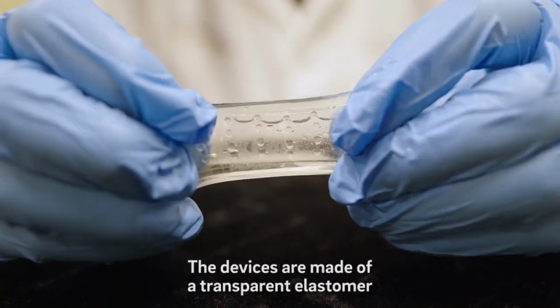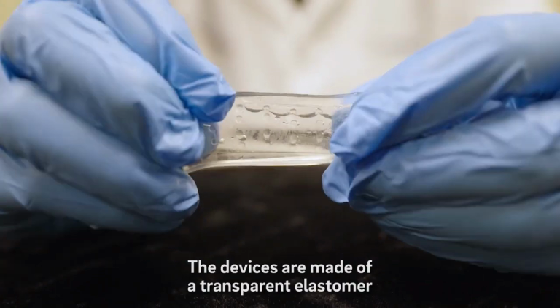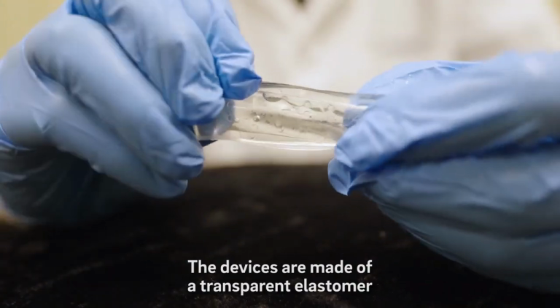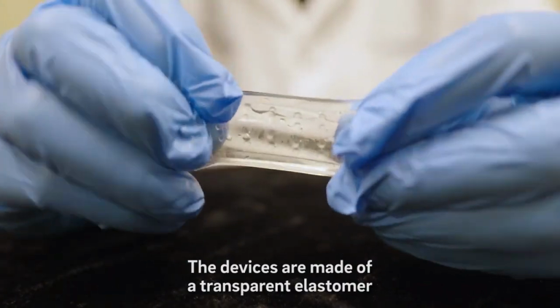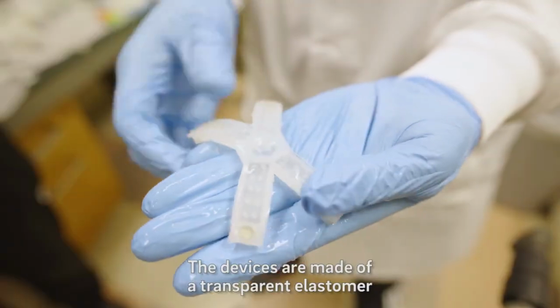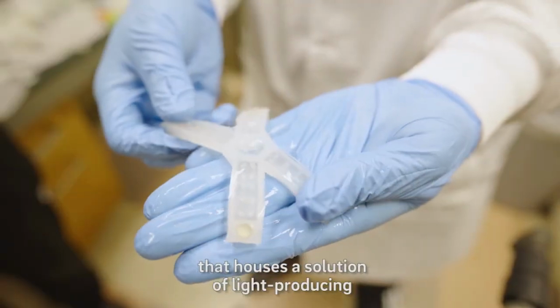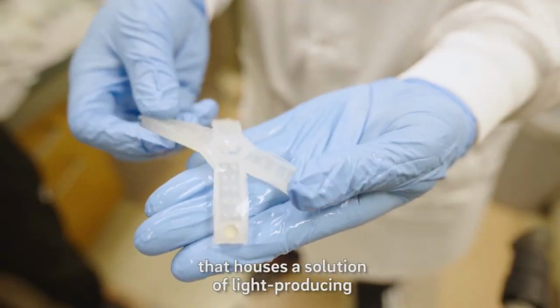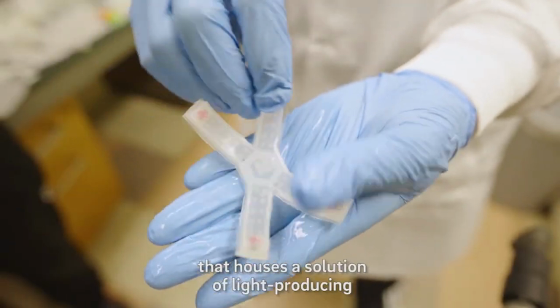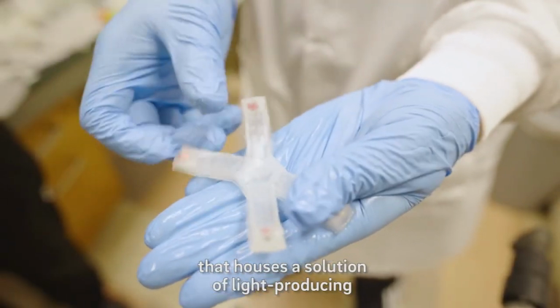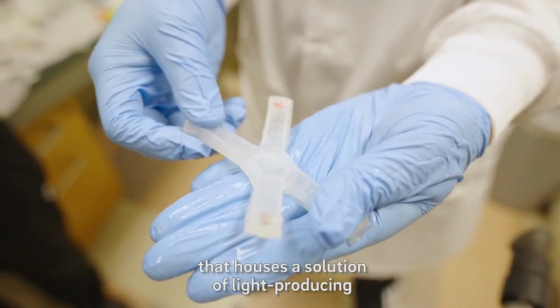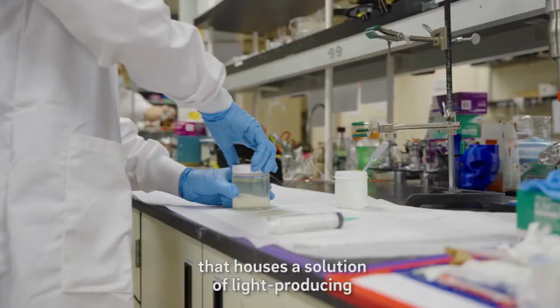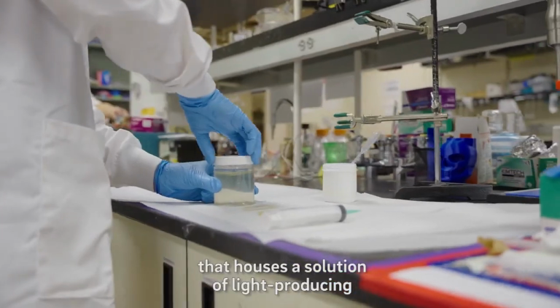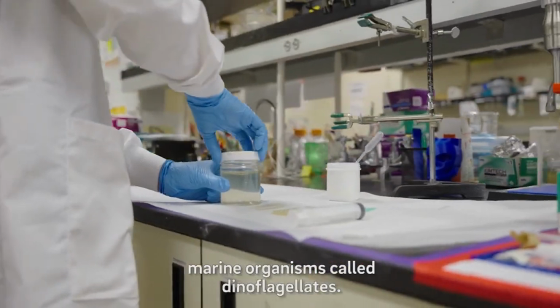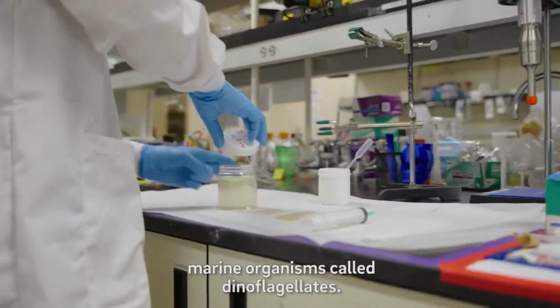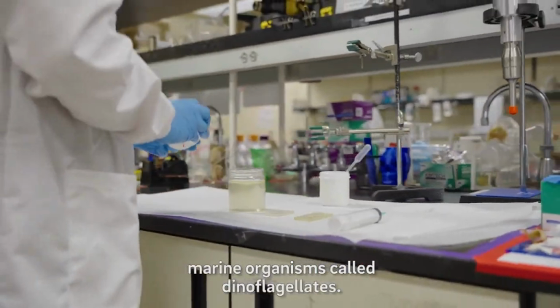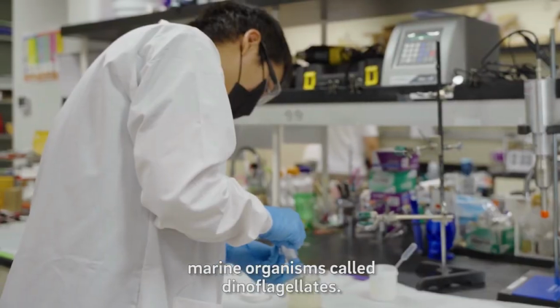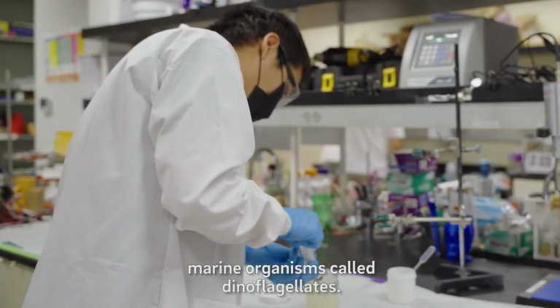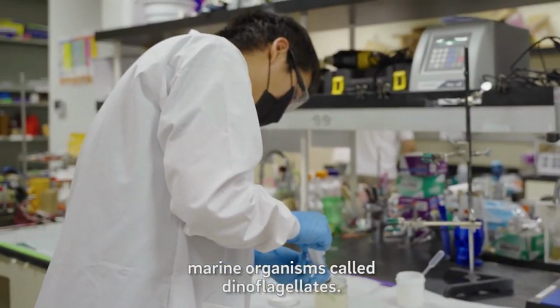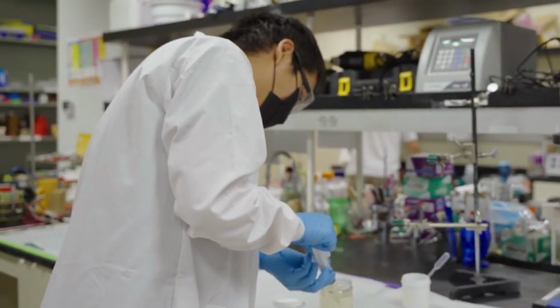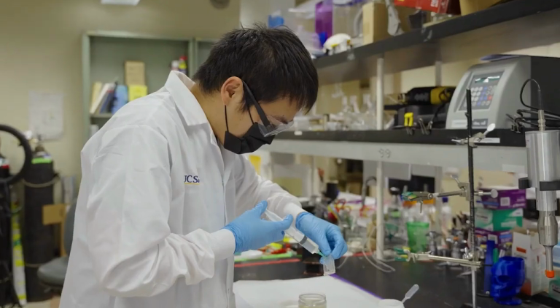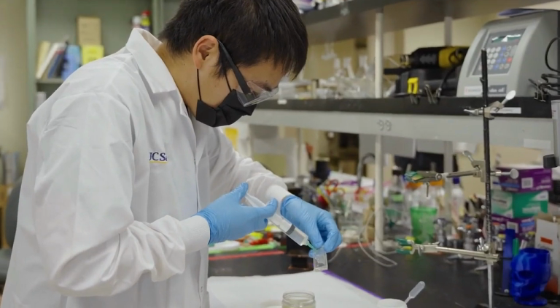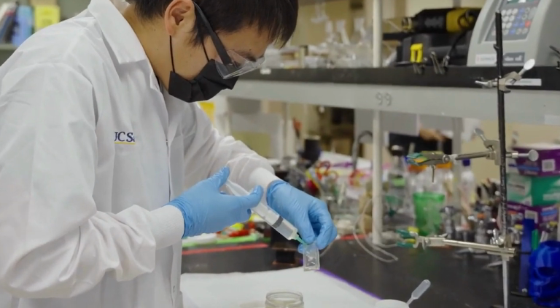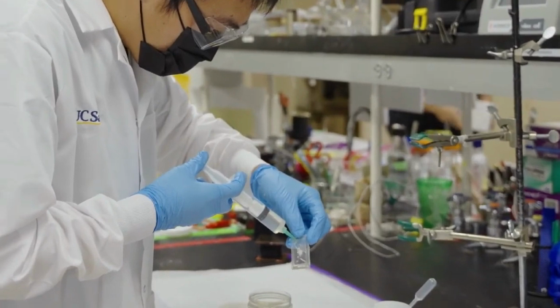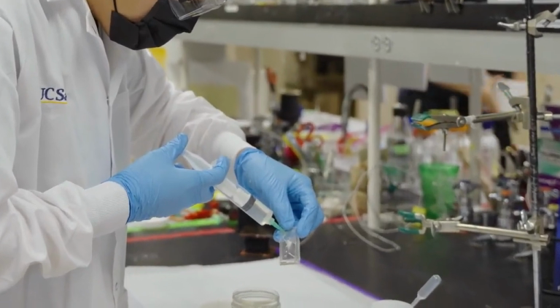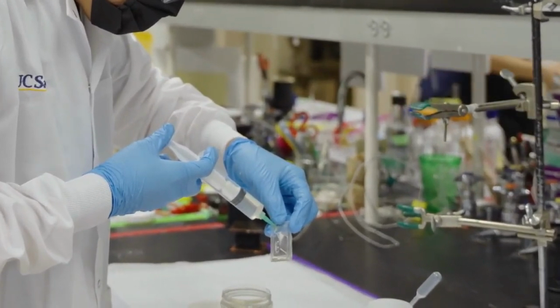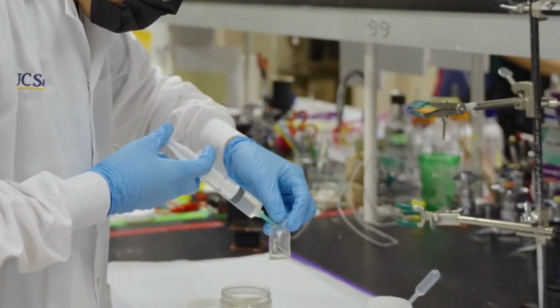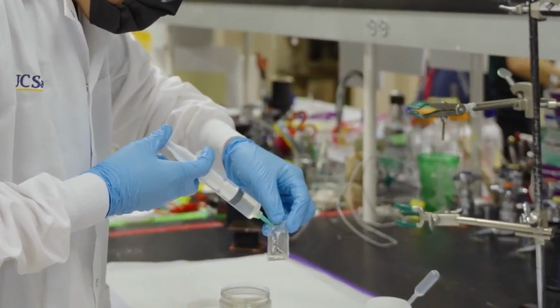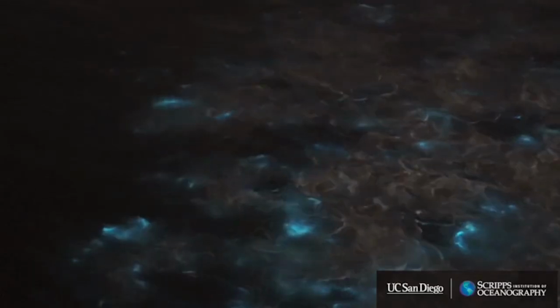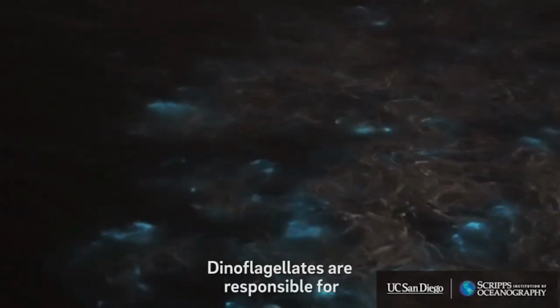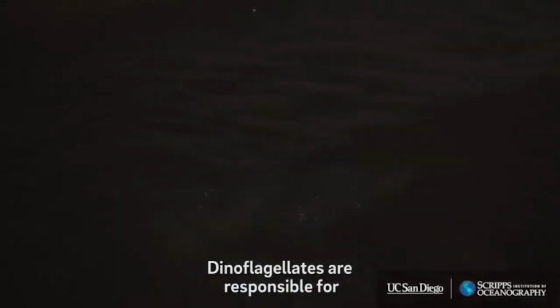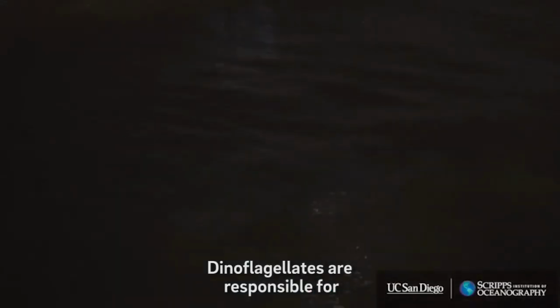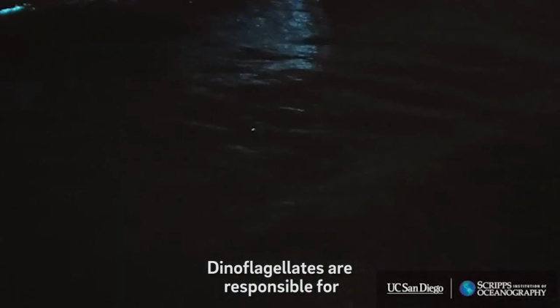The material can change shape however you want, and it could be used for soft robots that can work in dark places. The makers of this material say that they use living things to make something new, and they hope to make more robots without any electronics at all.